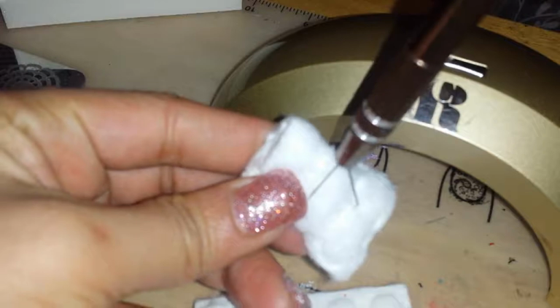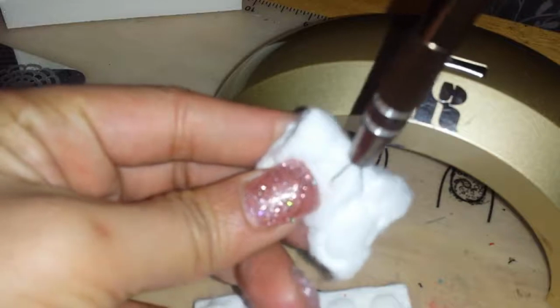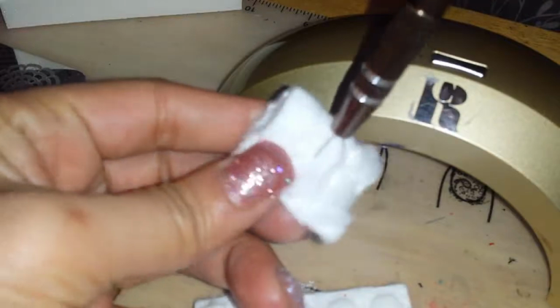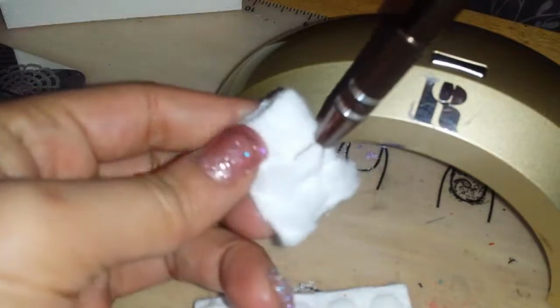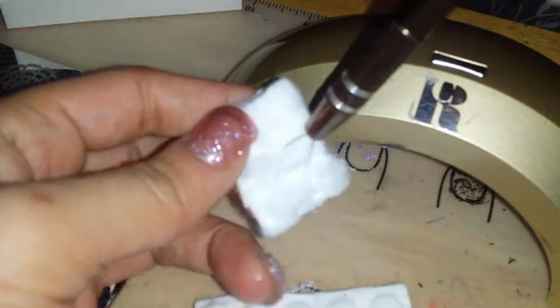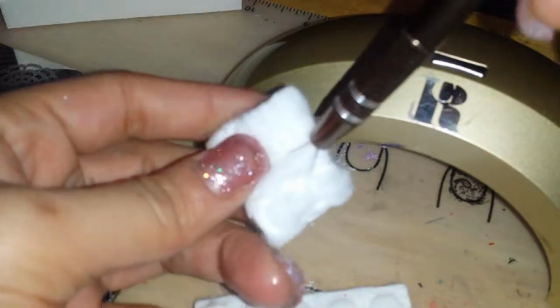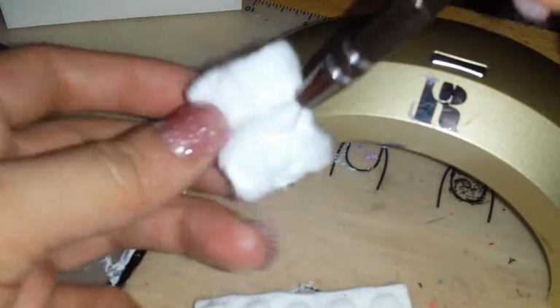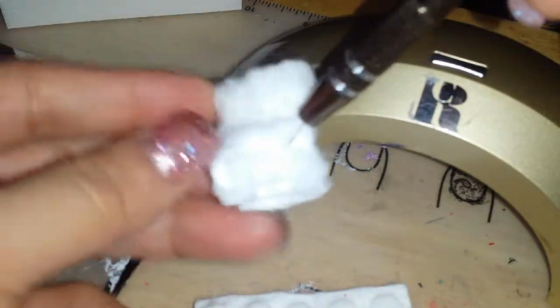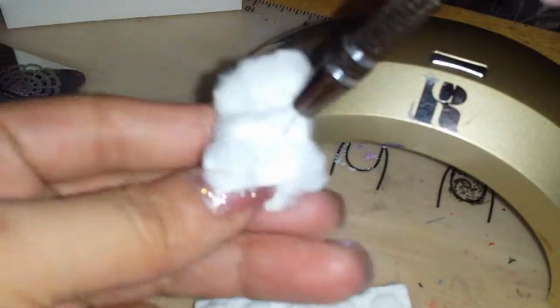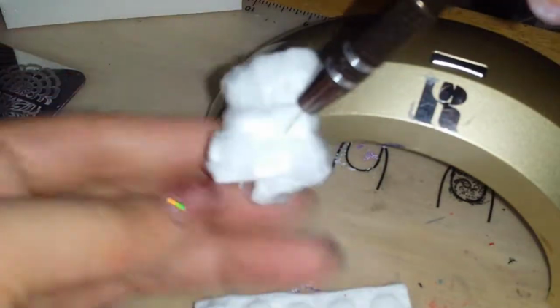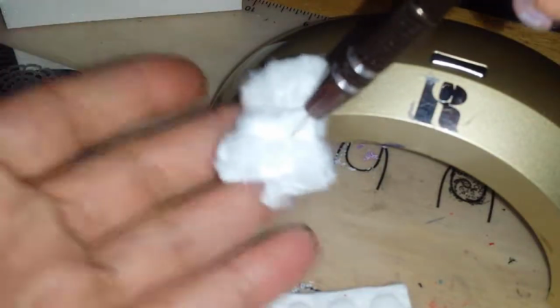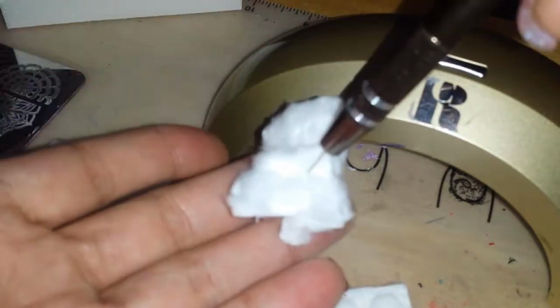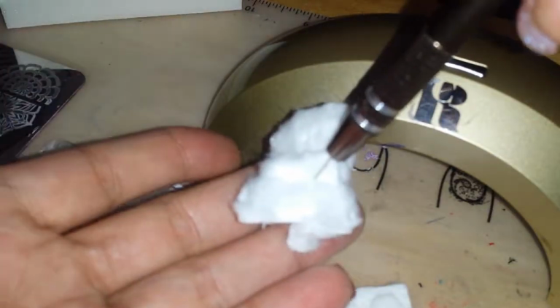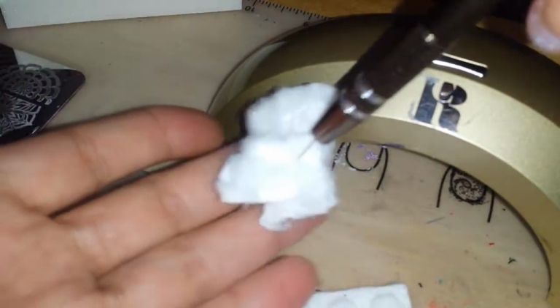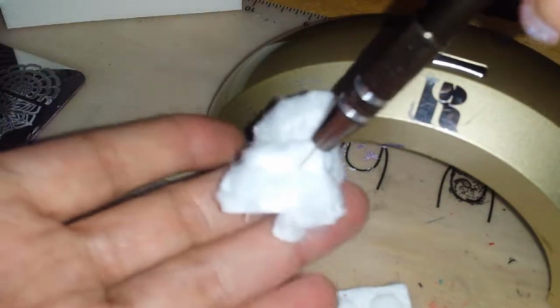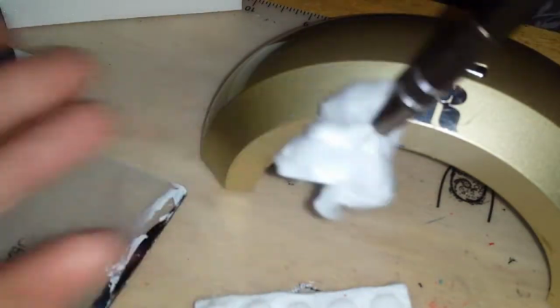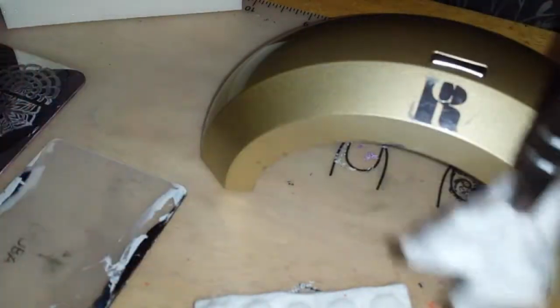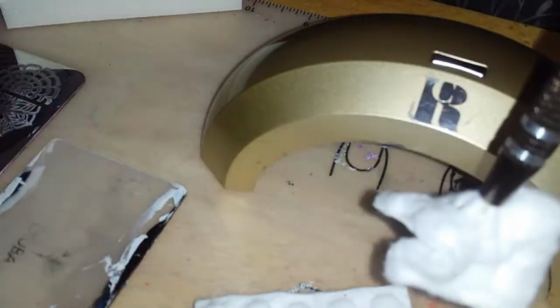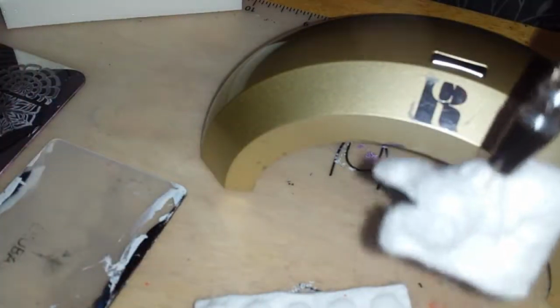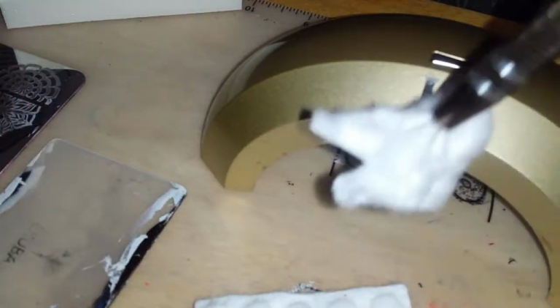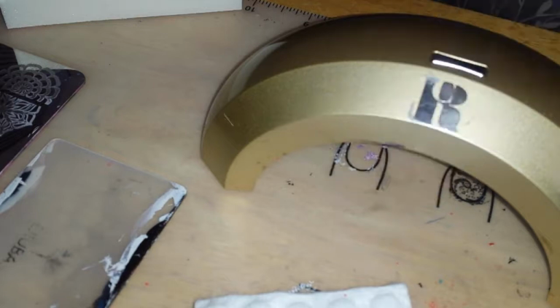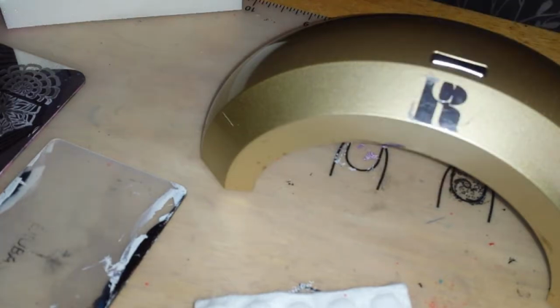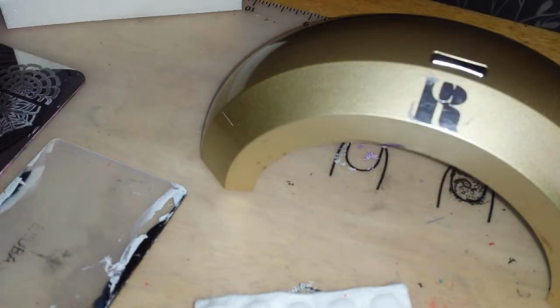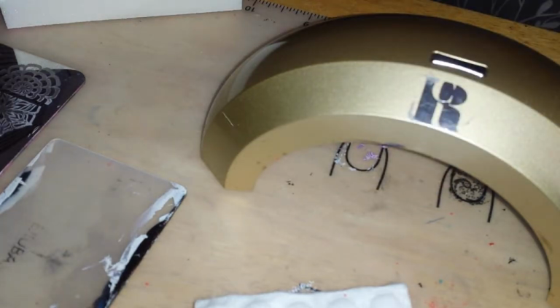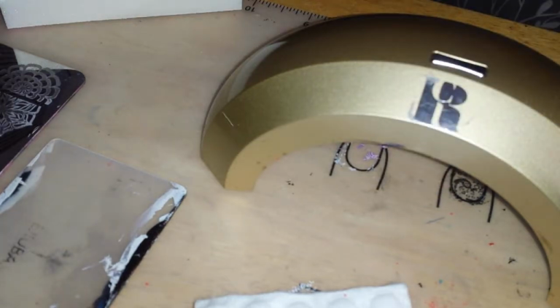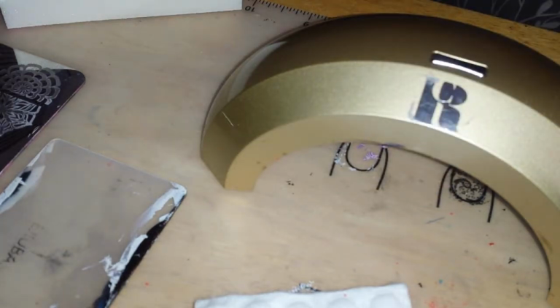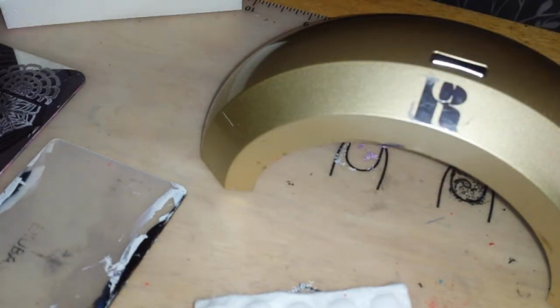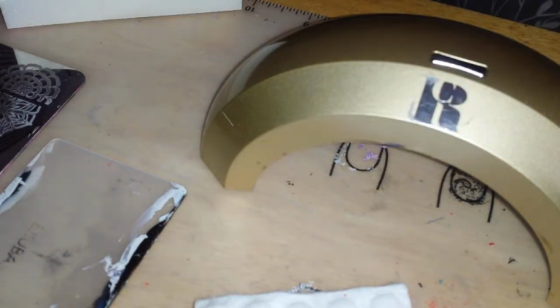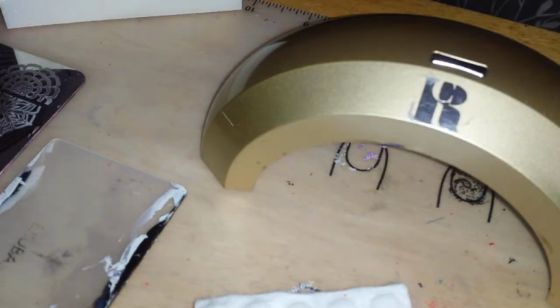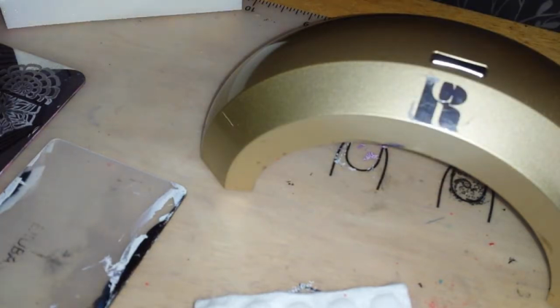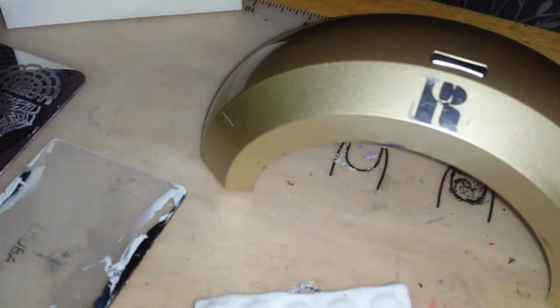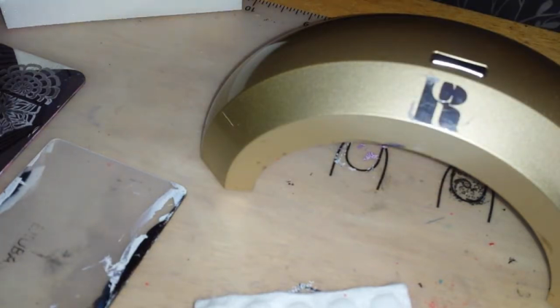Open it up and that's how you would use it. So when you are using your nail plate.